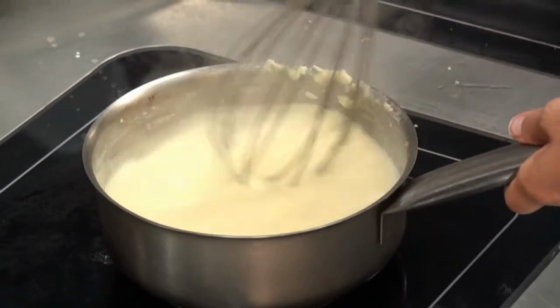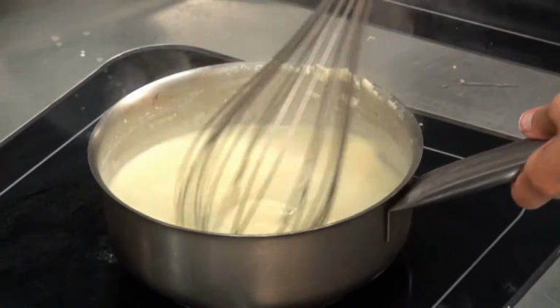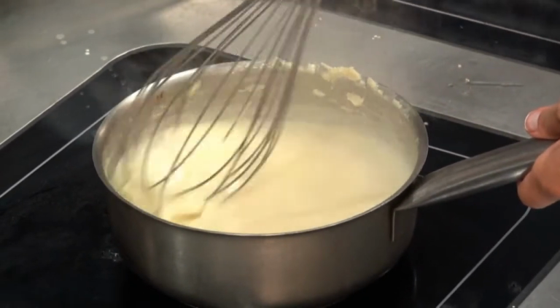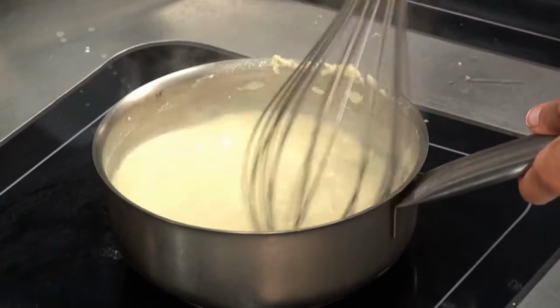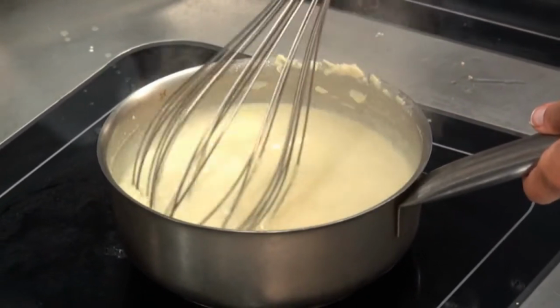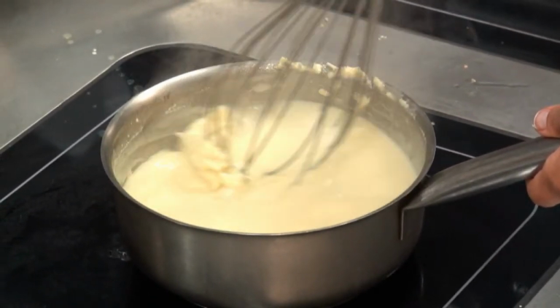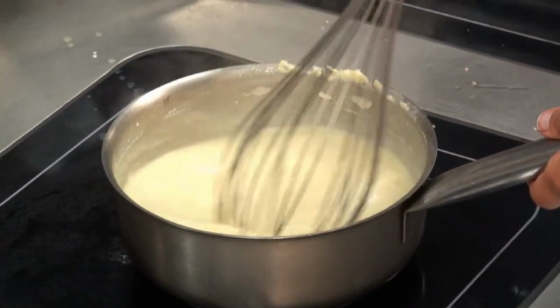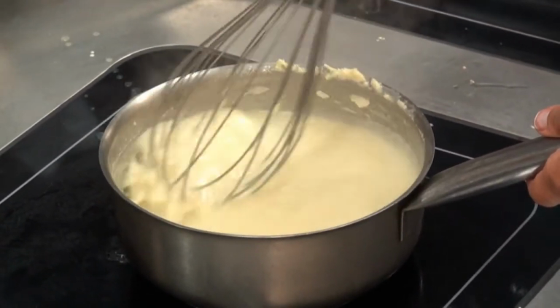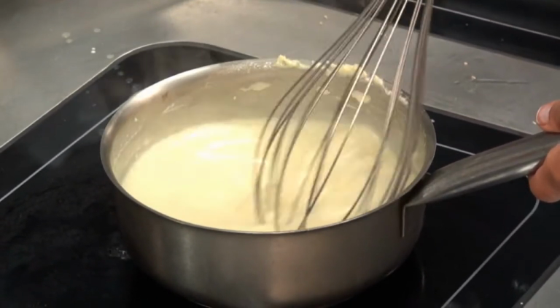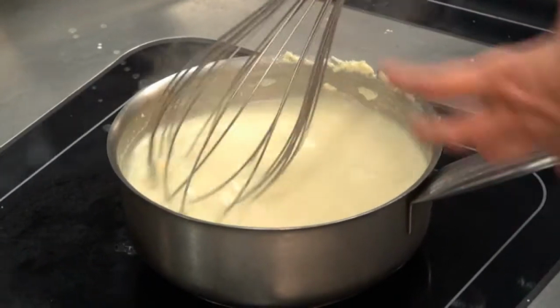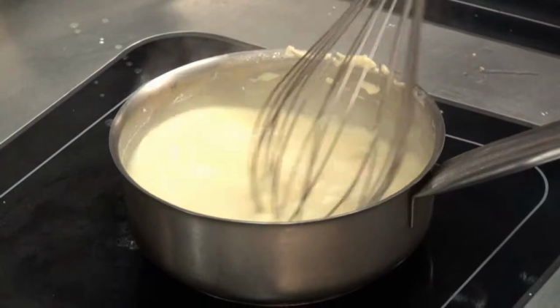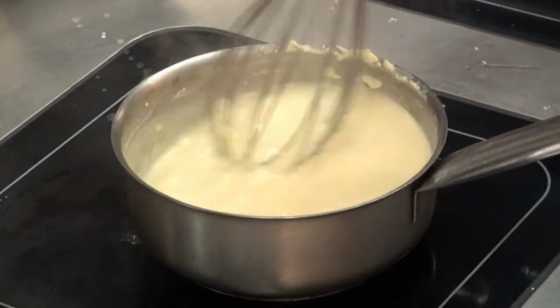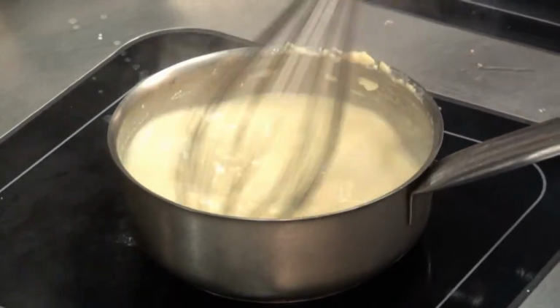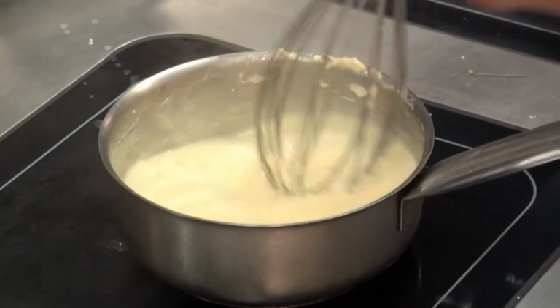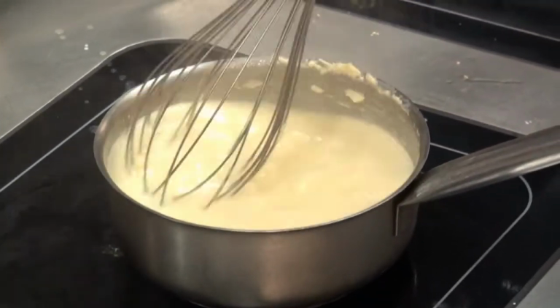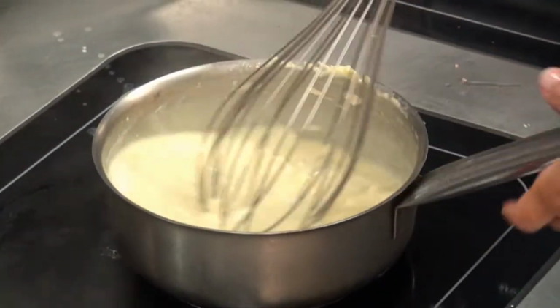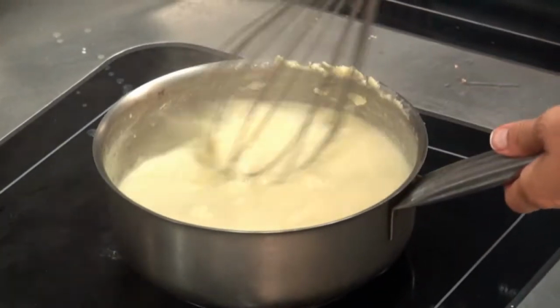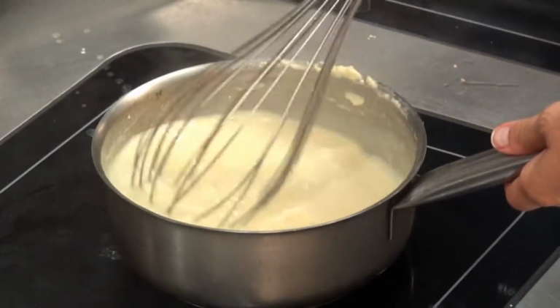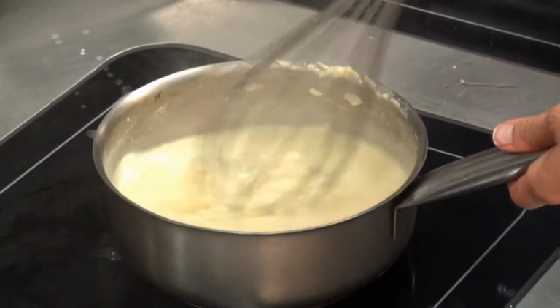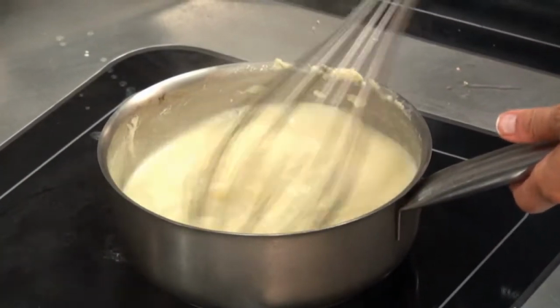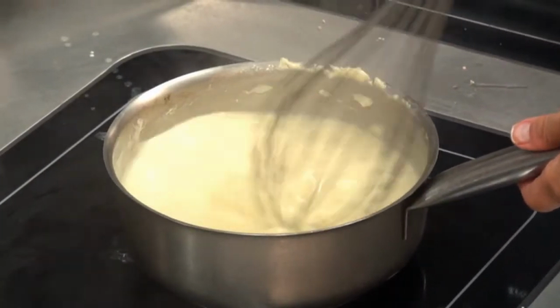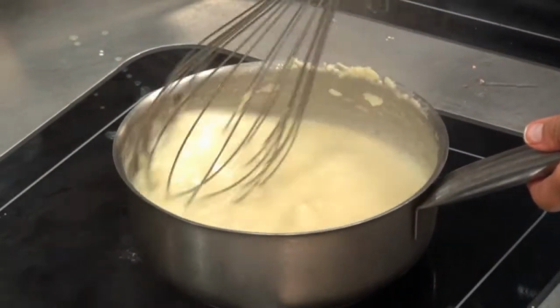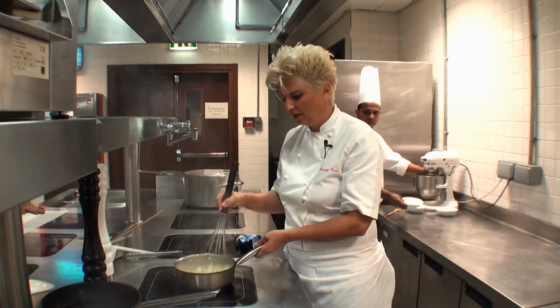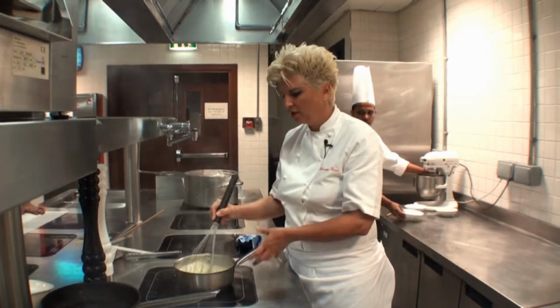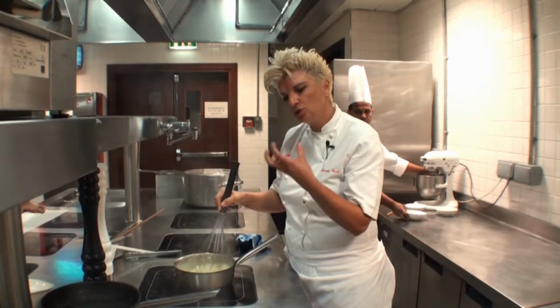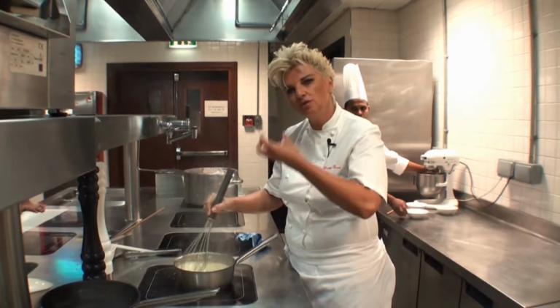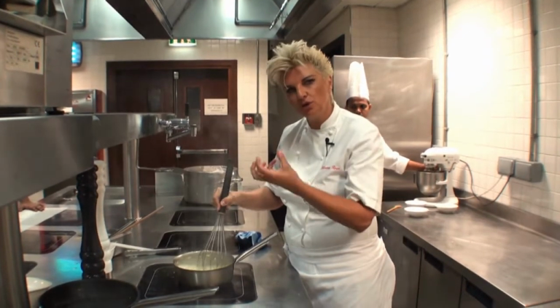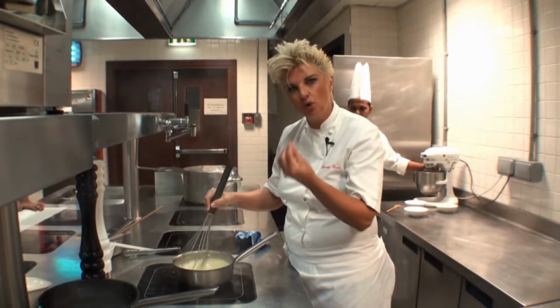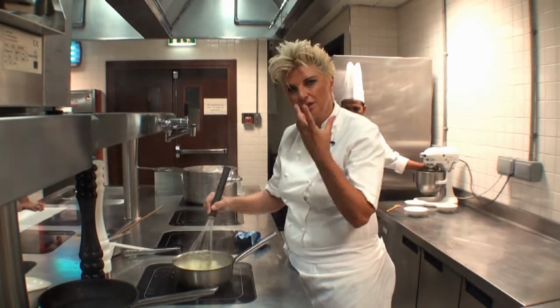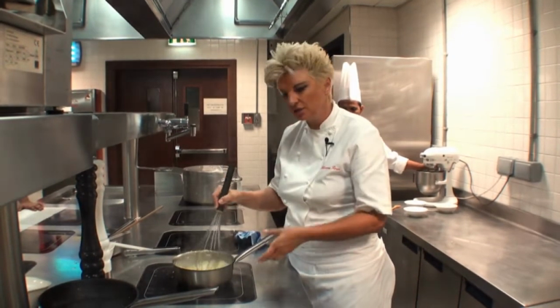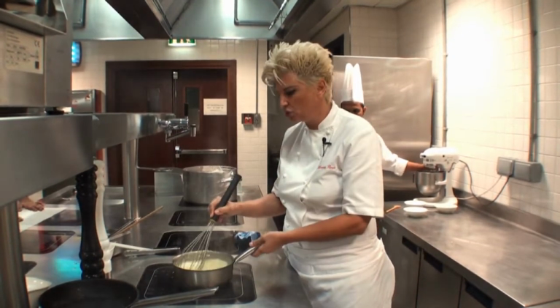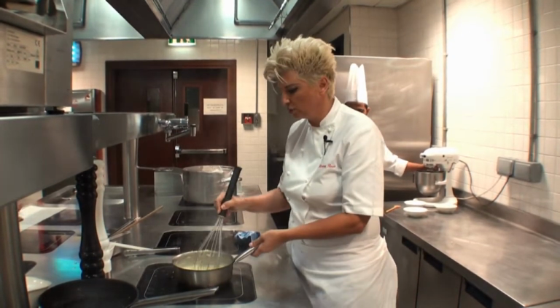And then we cool this mixture and once it is cooled properly, we add it to another quantity of double cream. But it has been whipped. And this is what is going to give us the body and the volume and the creaminess of the chocolate mousse.